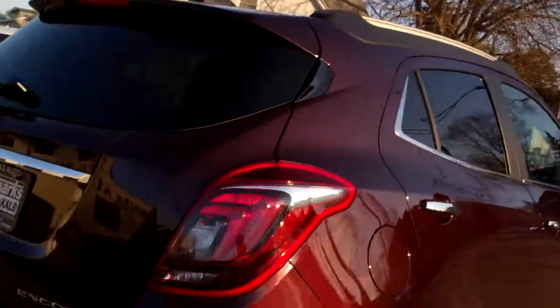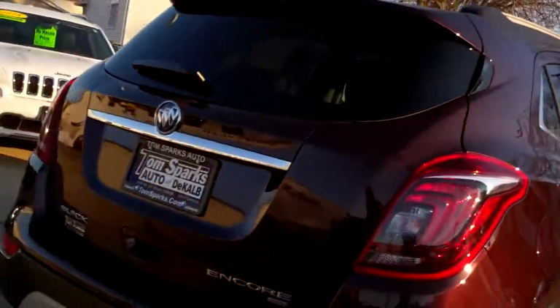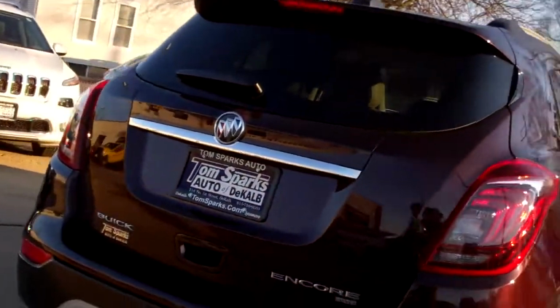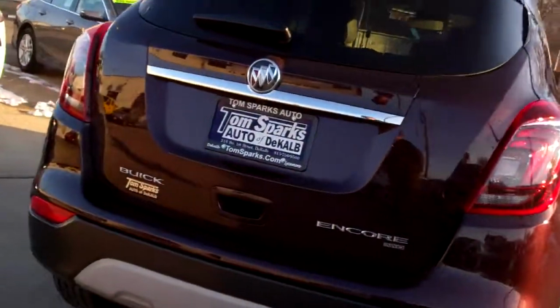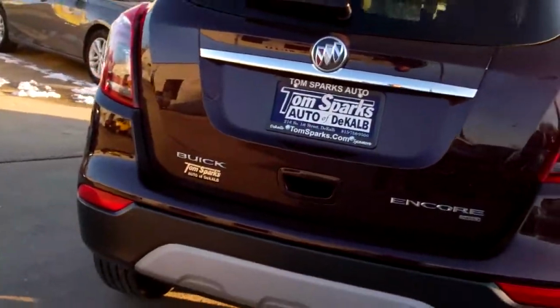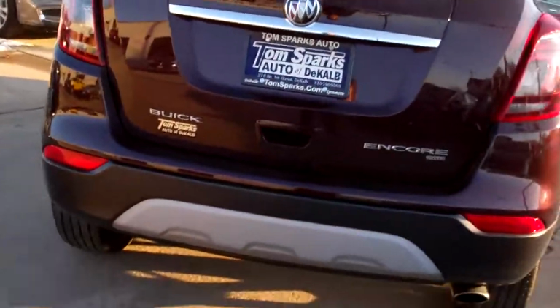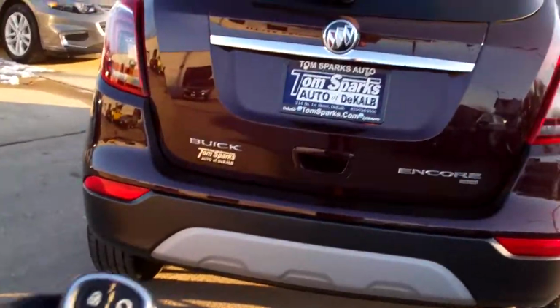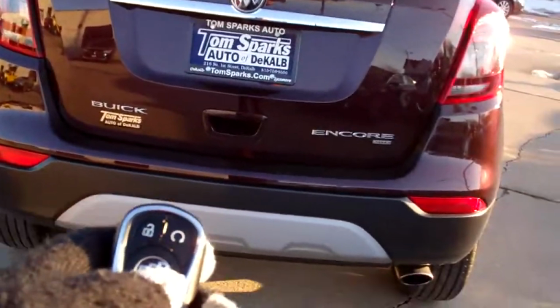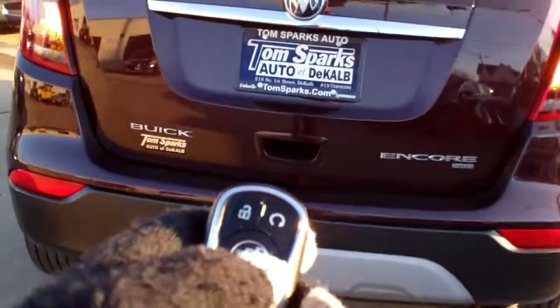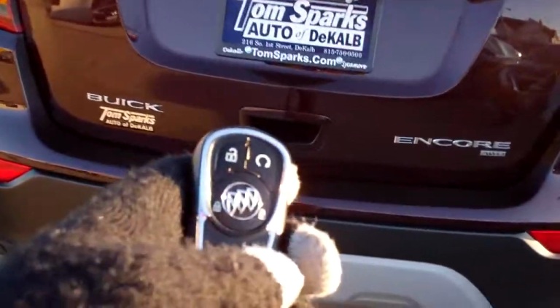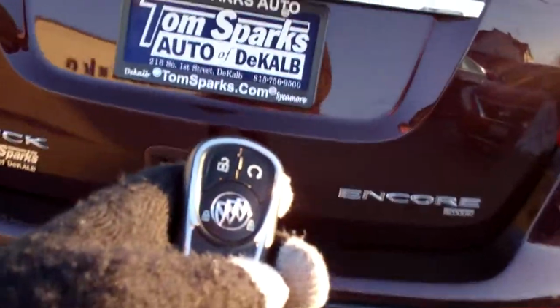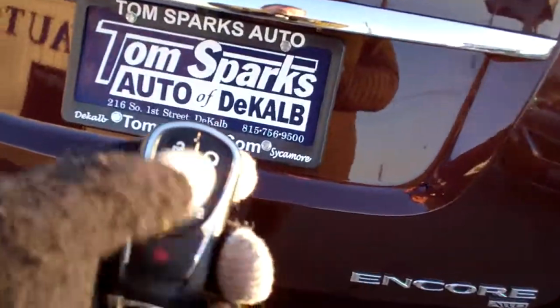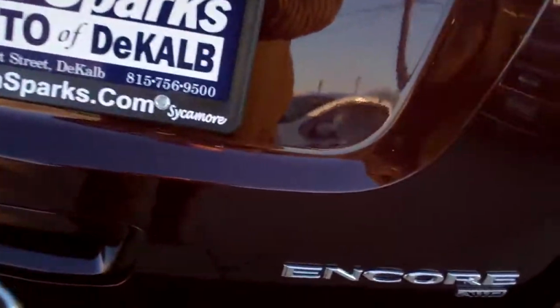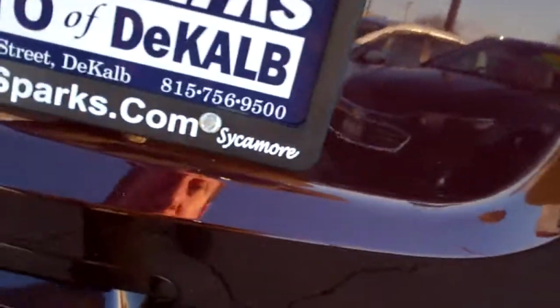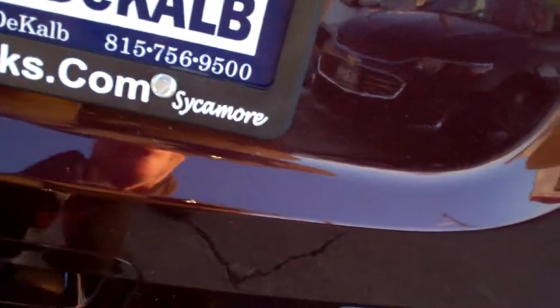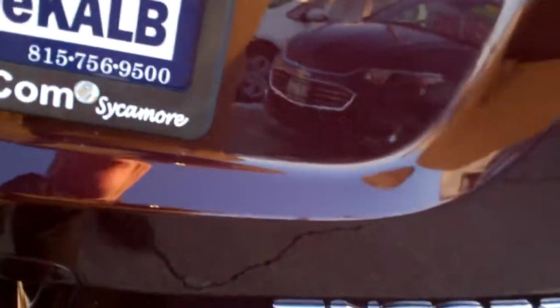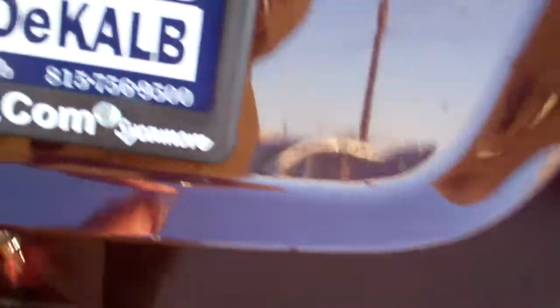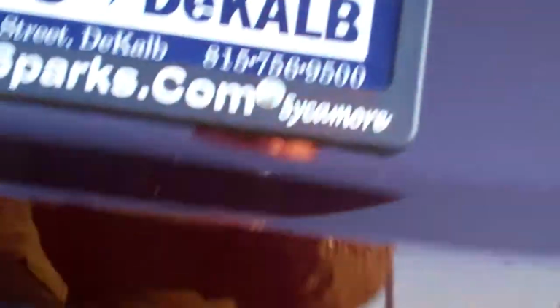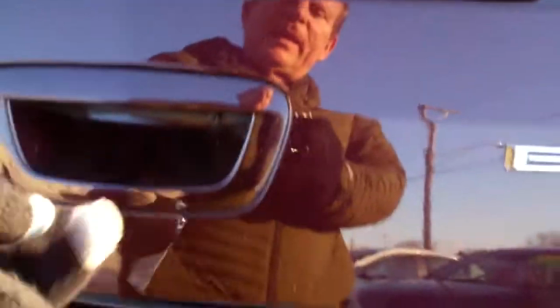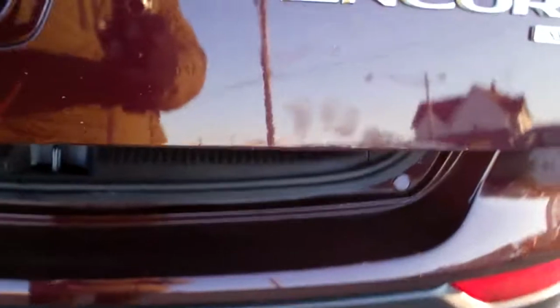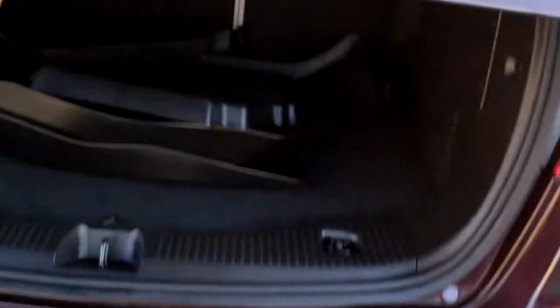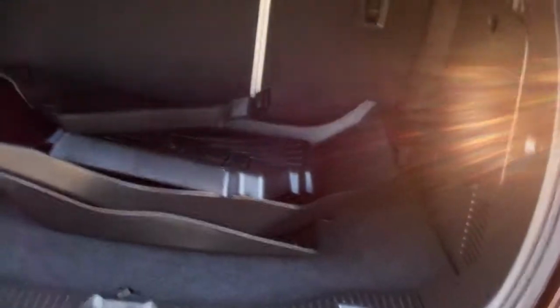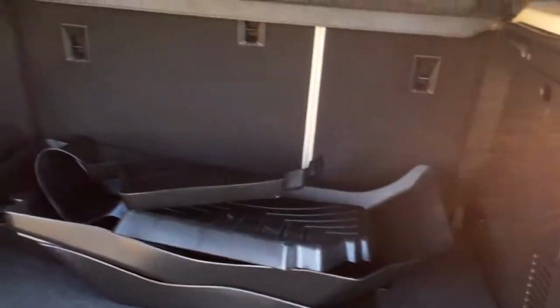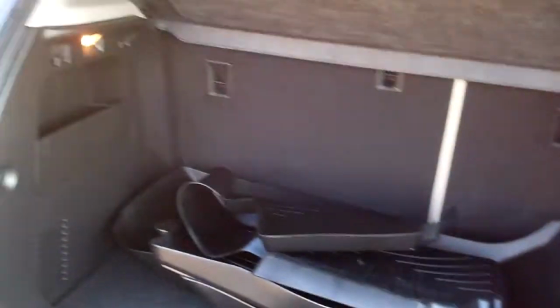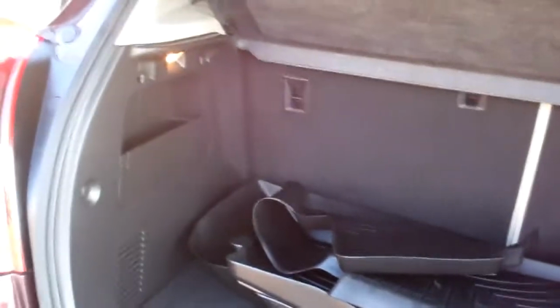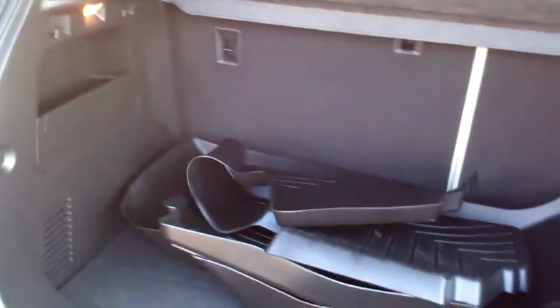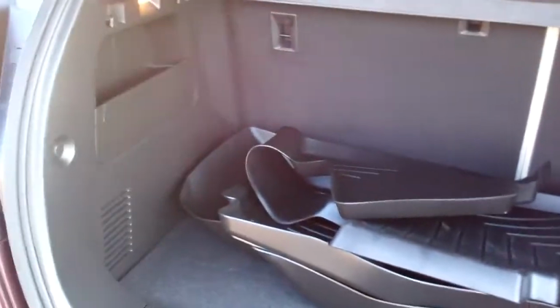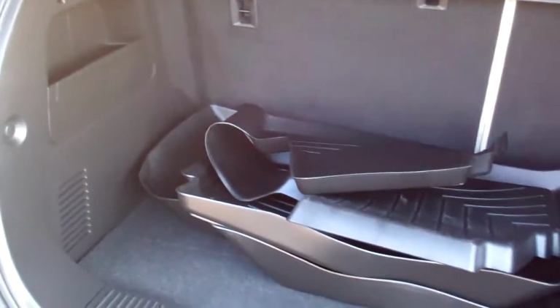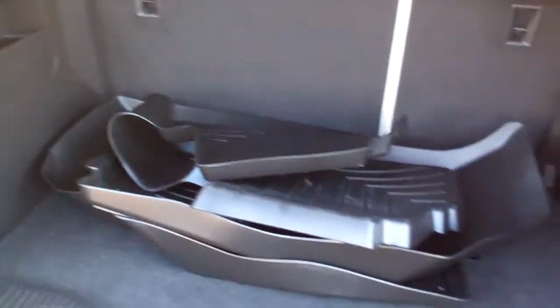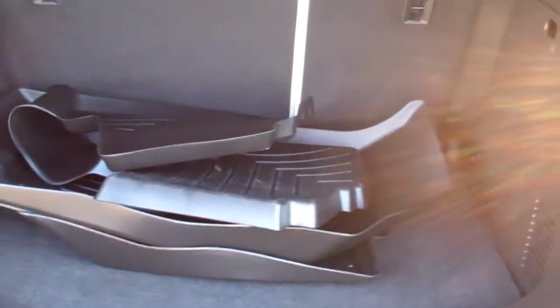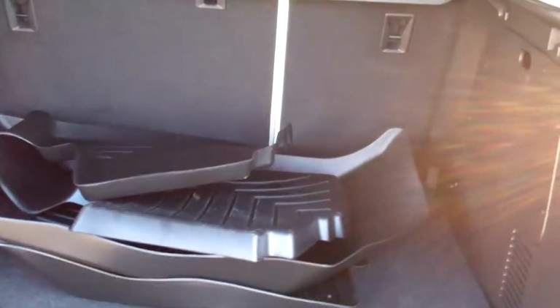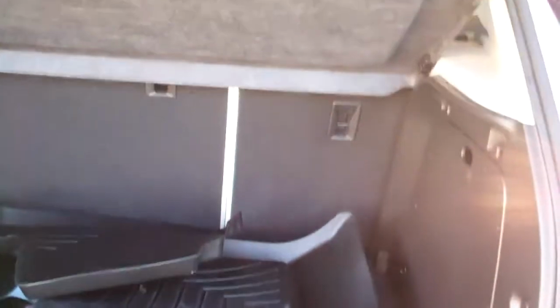Backup camera, keyless entry into the car. I just locked it. Easy liftgate. Got good room back here, looks like you got some all-weather mats to come with the vehicle.